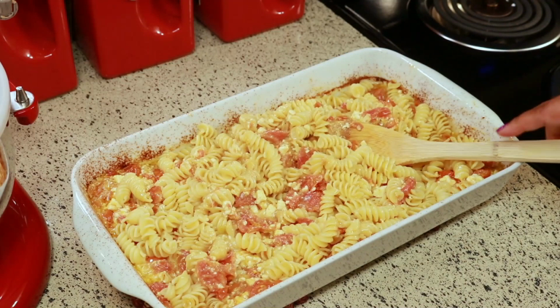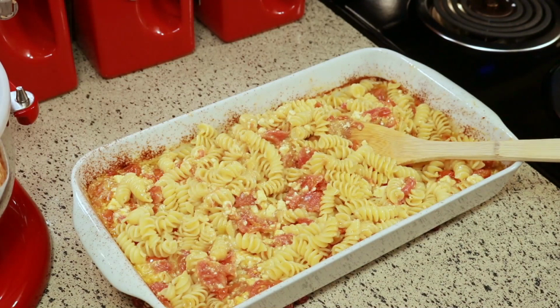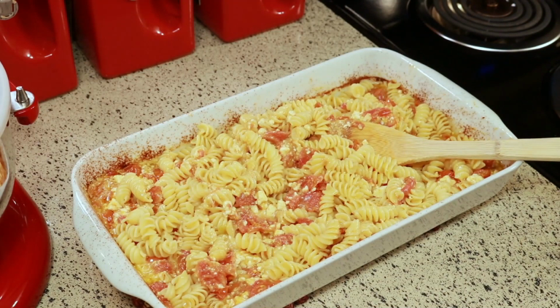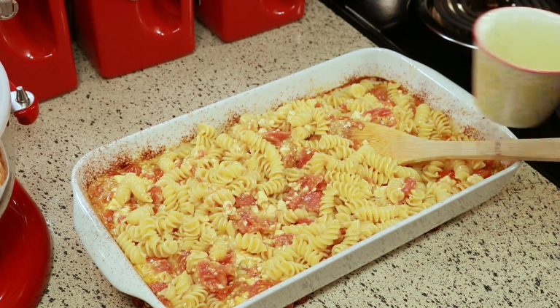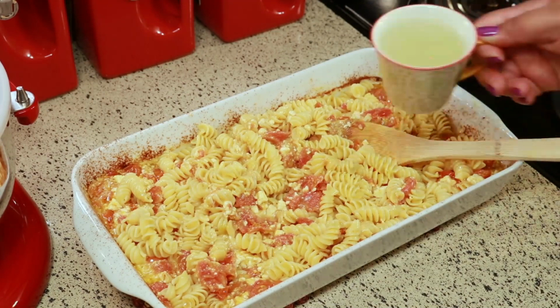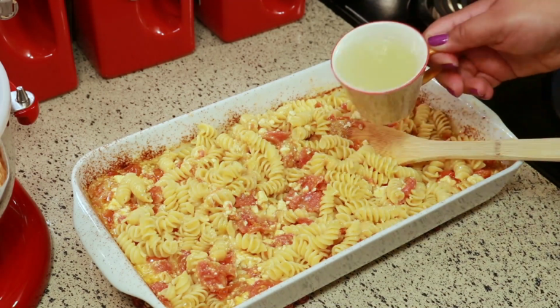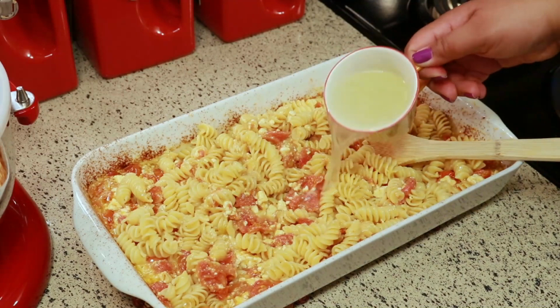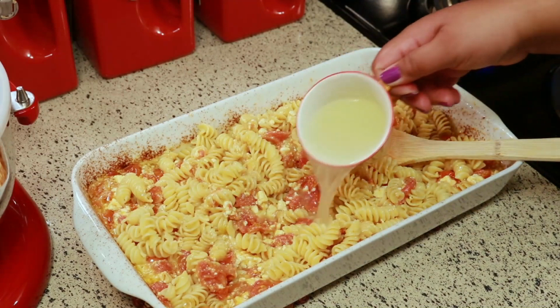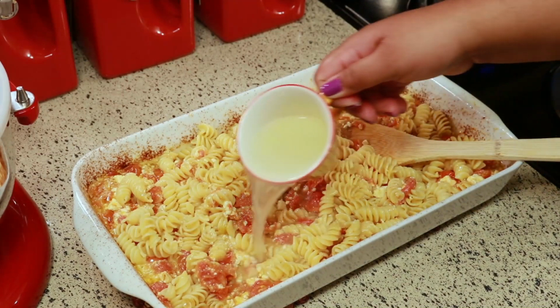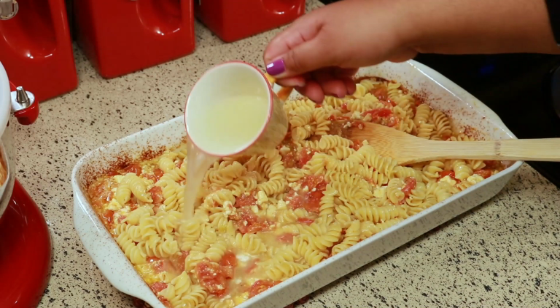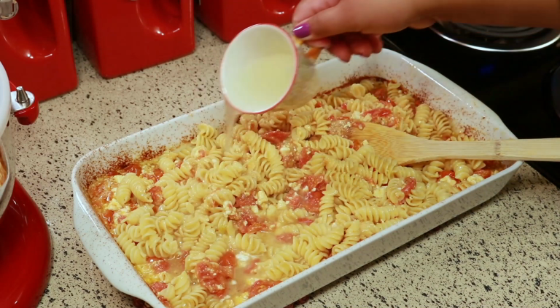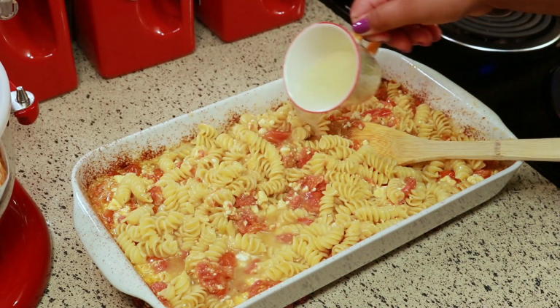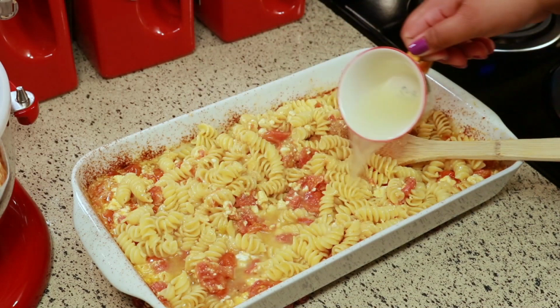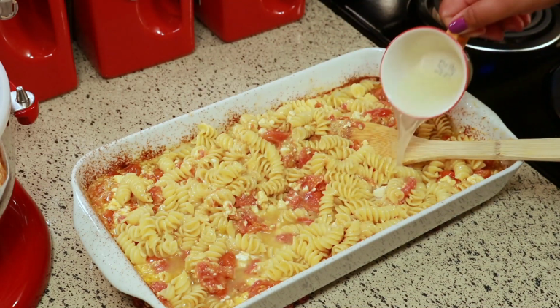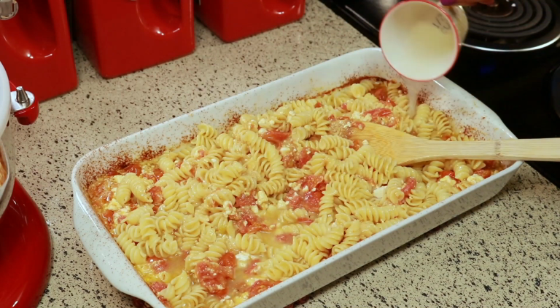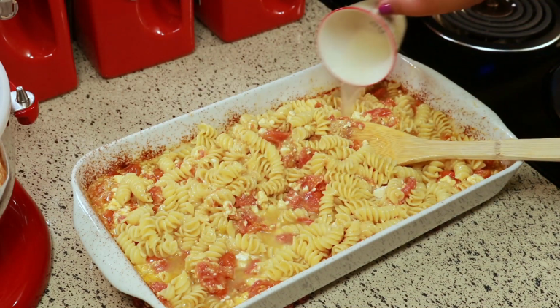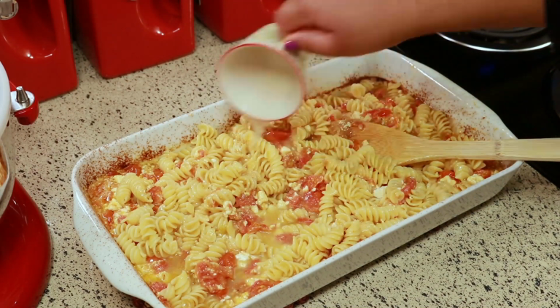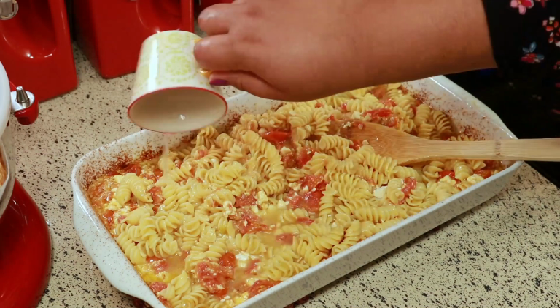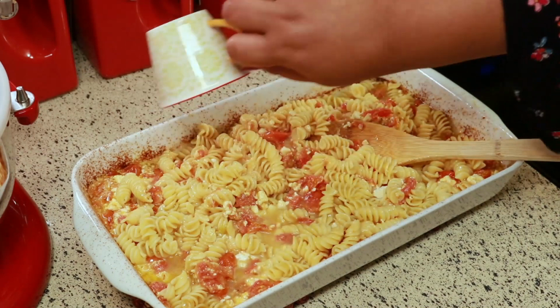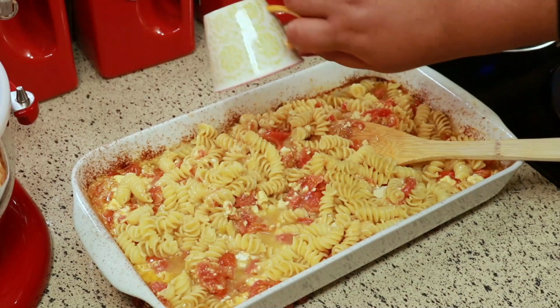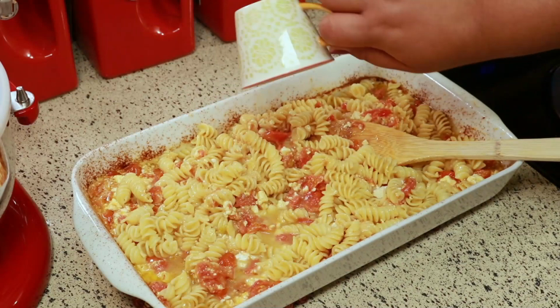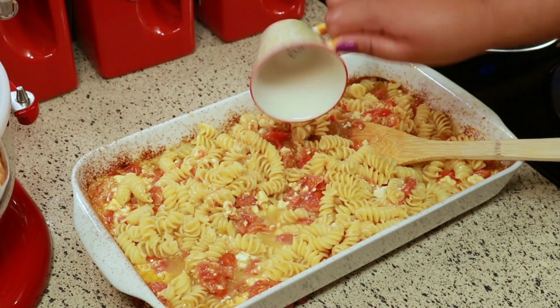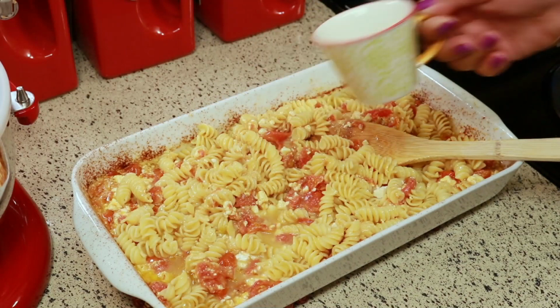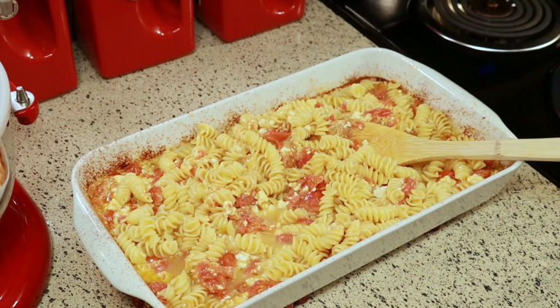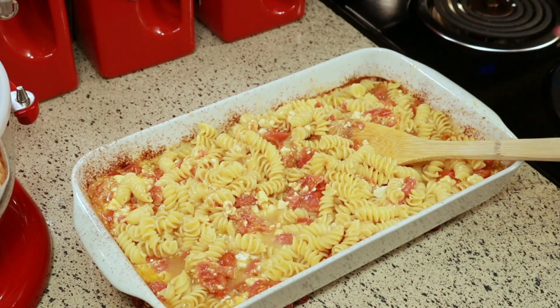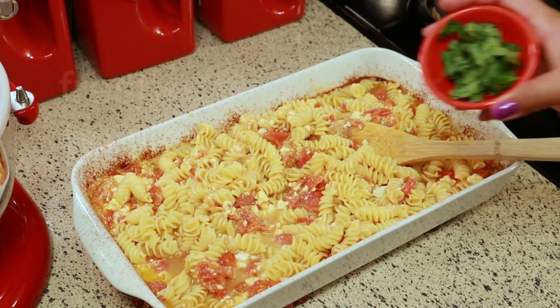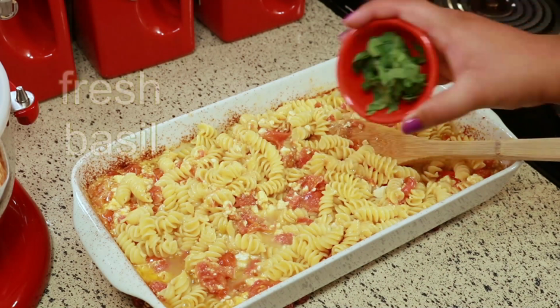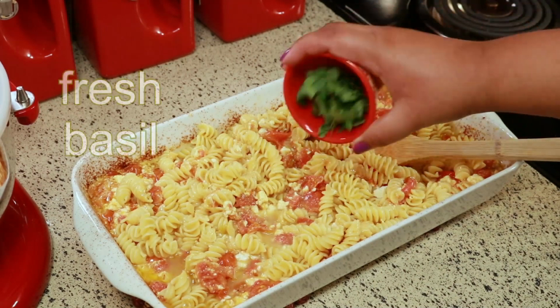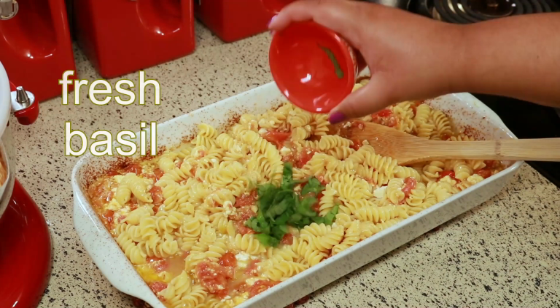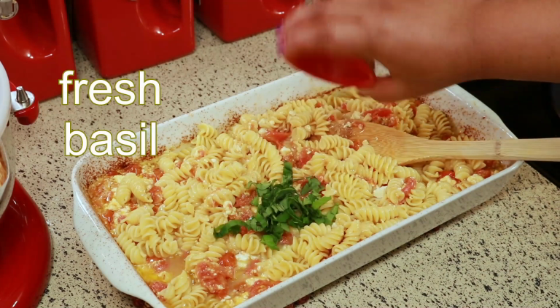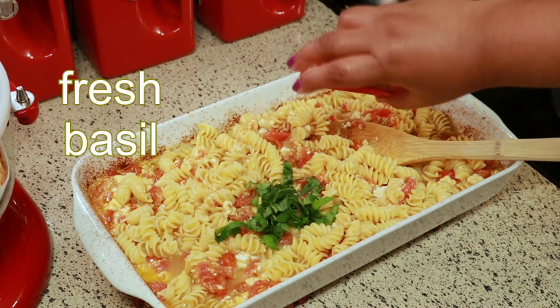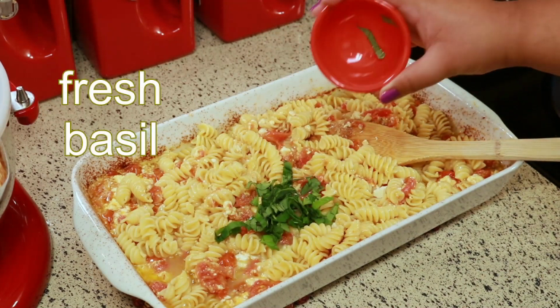The last thing I'm going to add is the half cup of pasta water that I reserved and some chopped fresh basil.